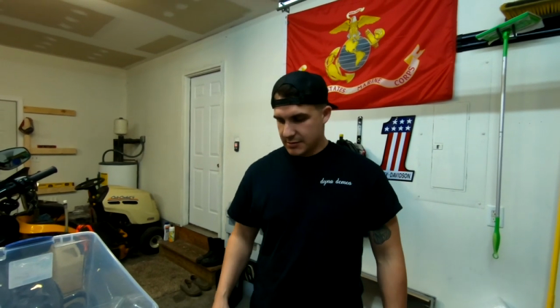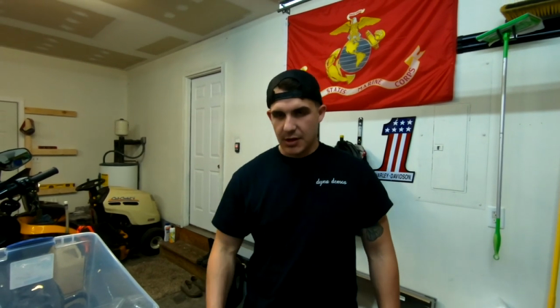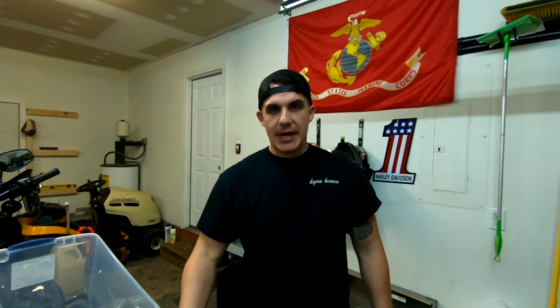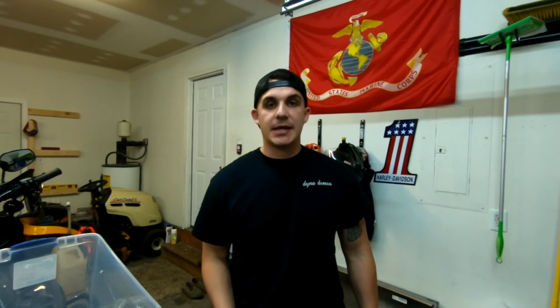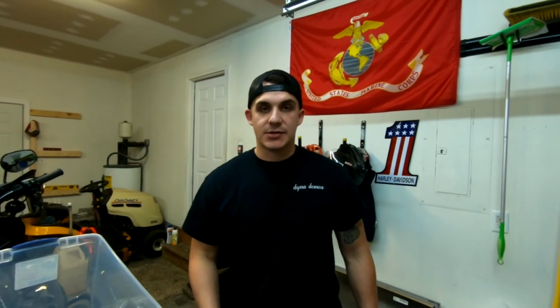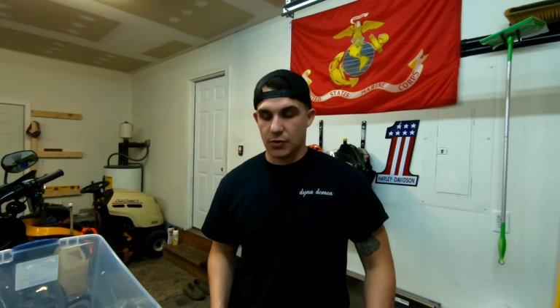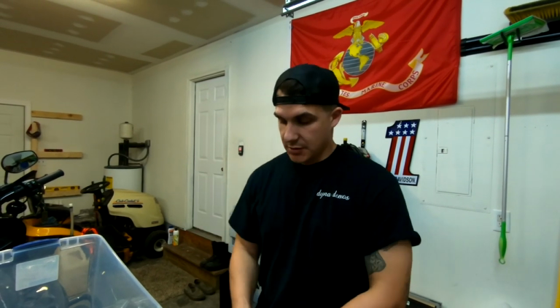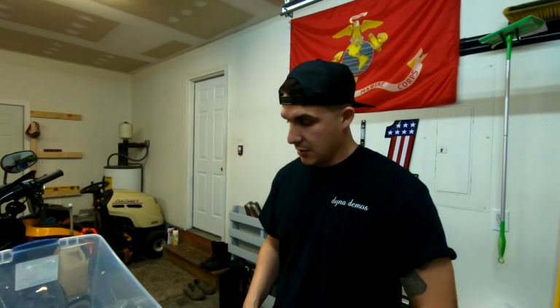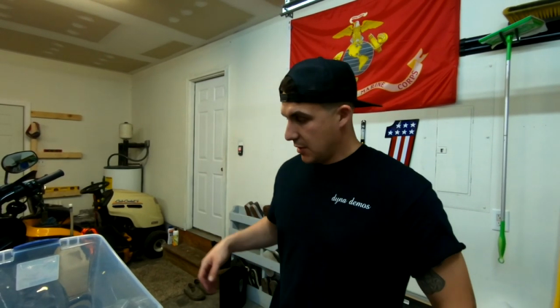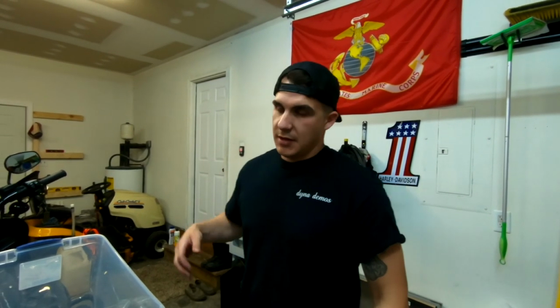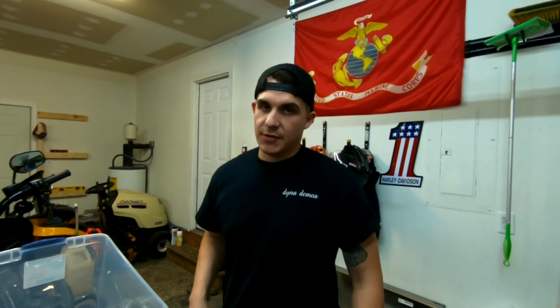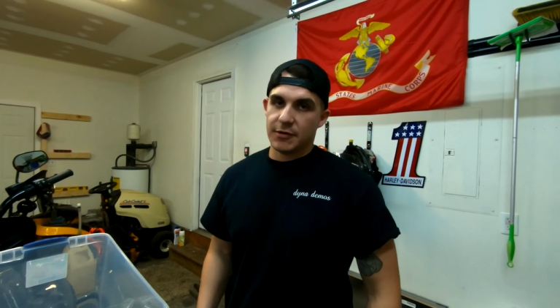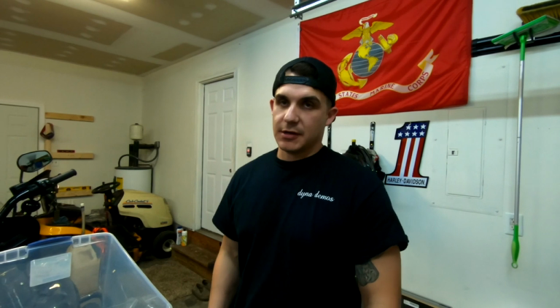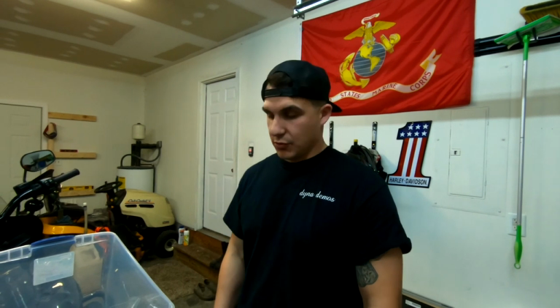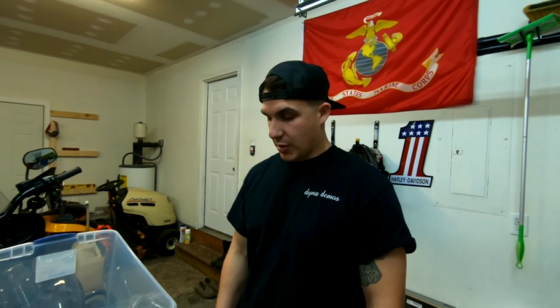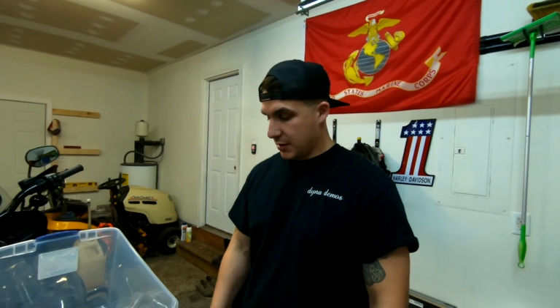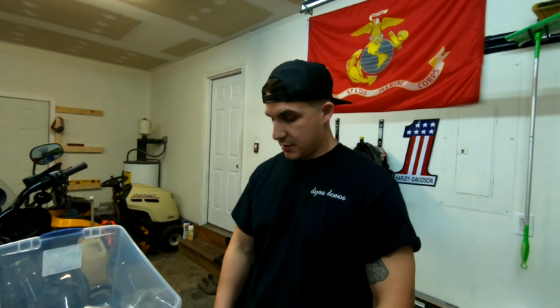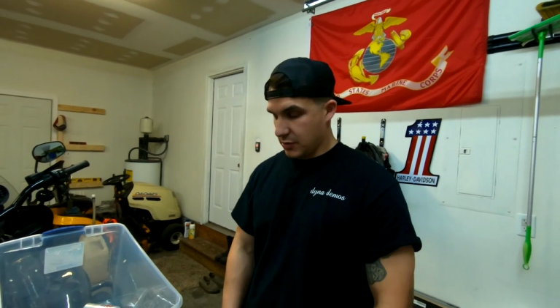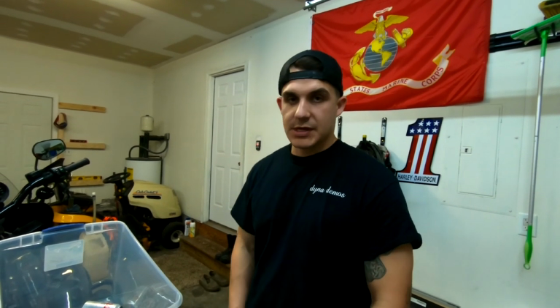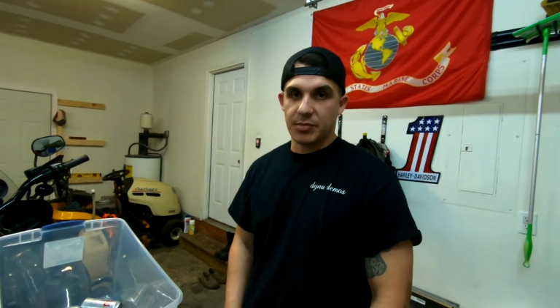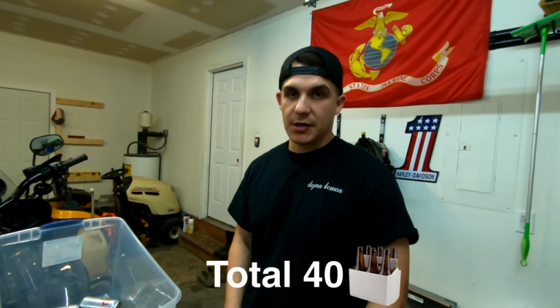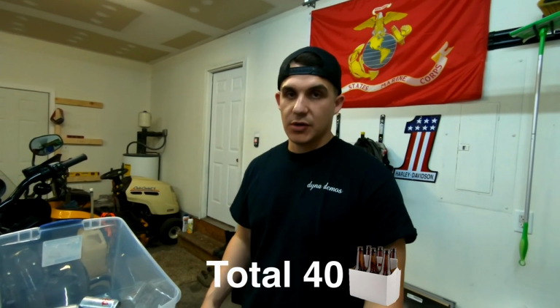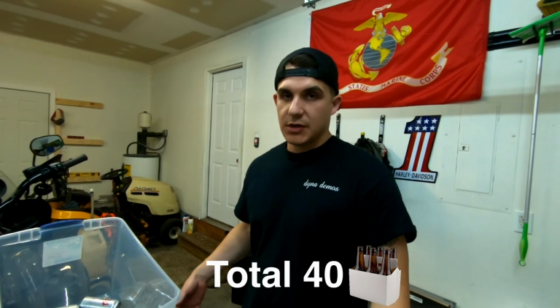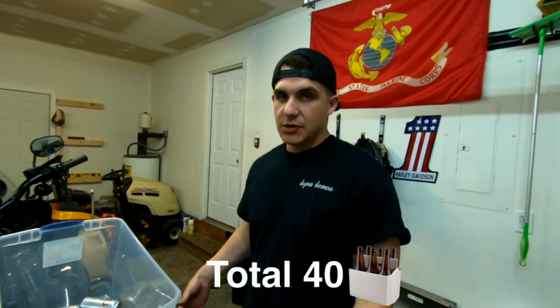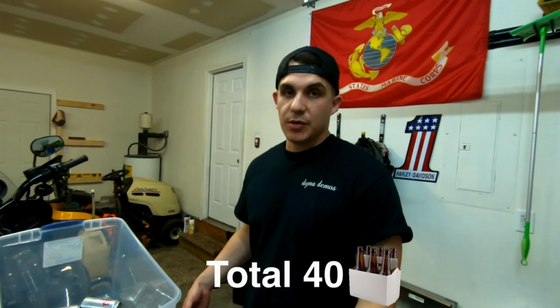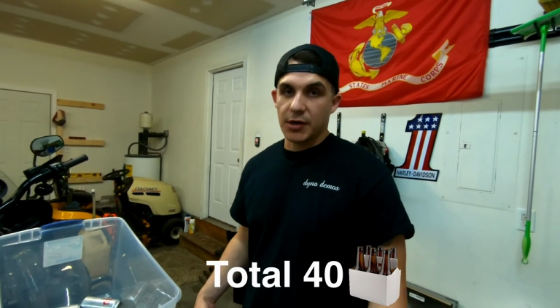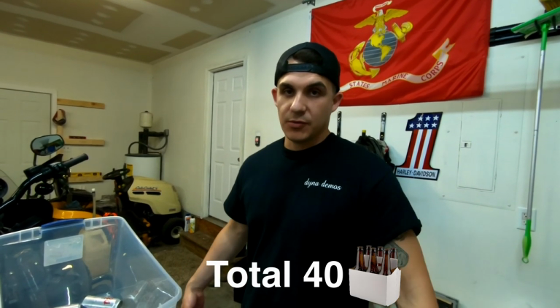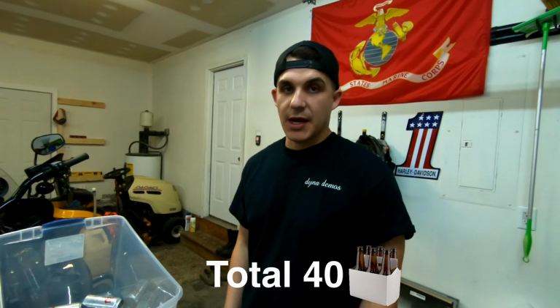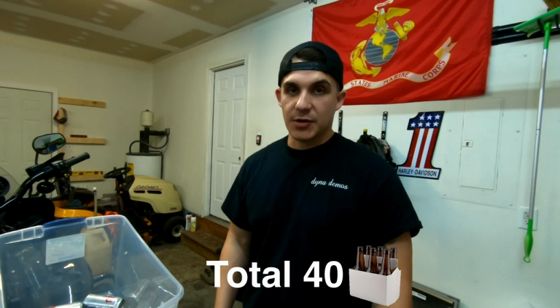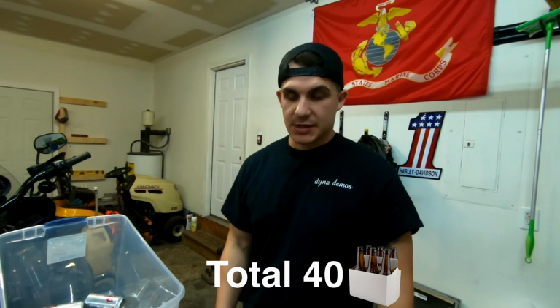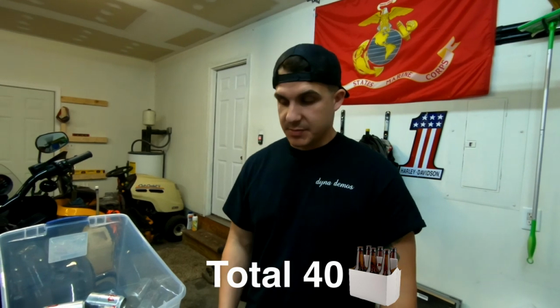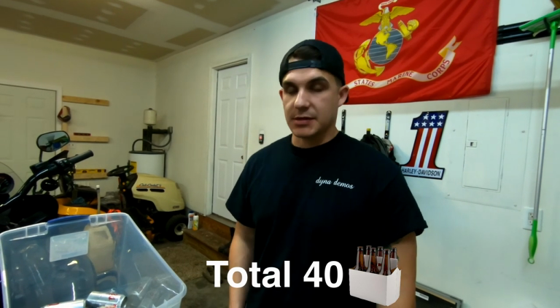So that would be 80 beers total — so if you're ever going to a party, you could take the party to the party with 80 beers in these bags.